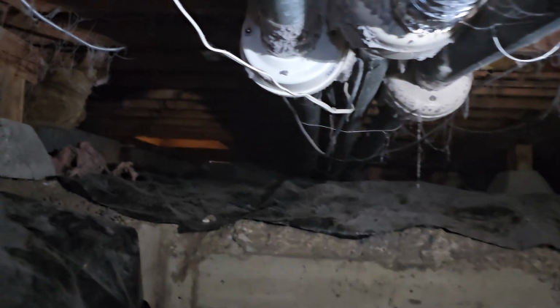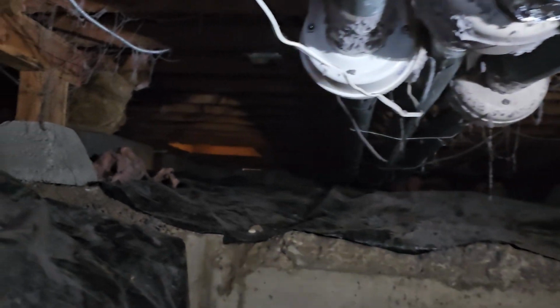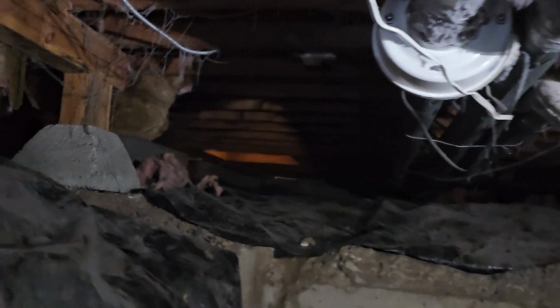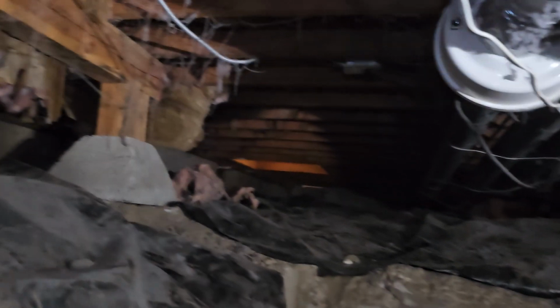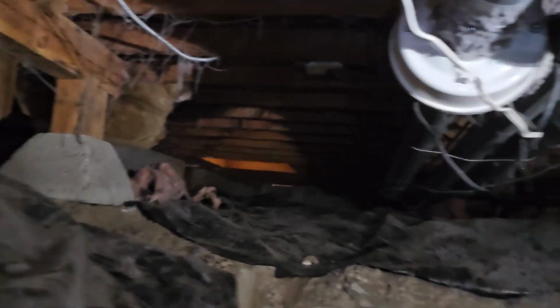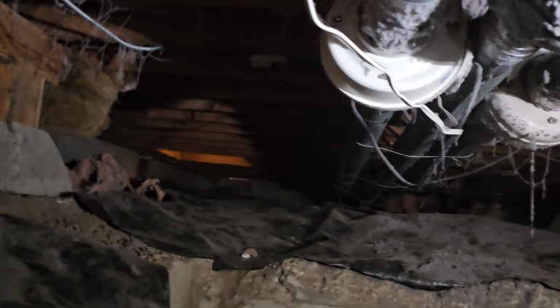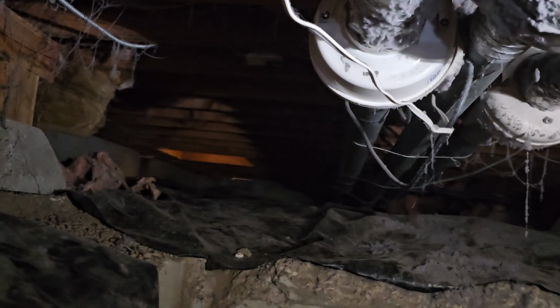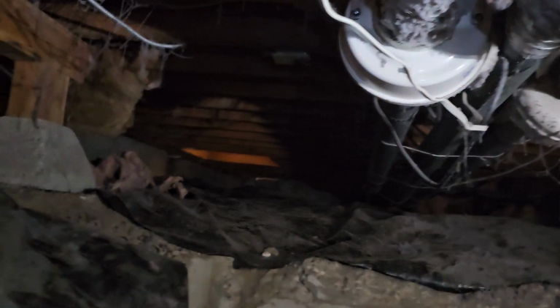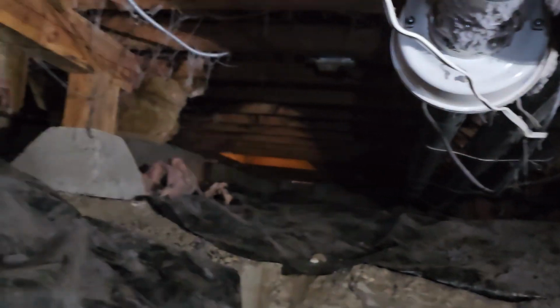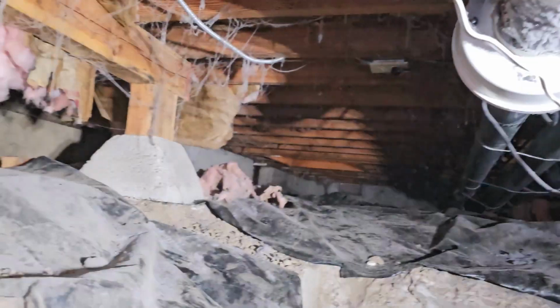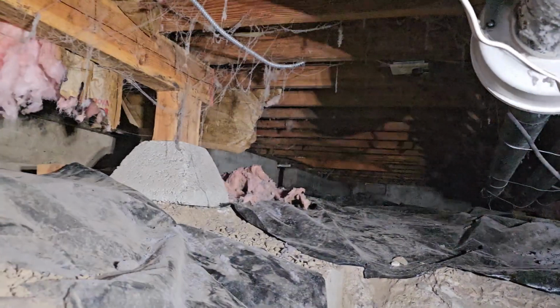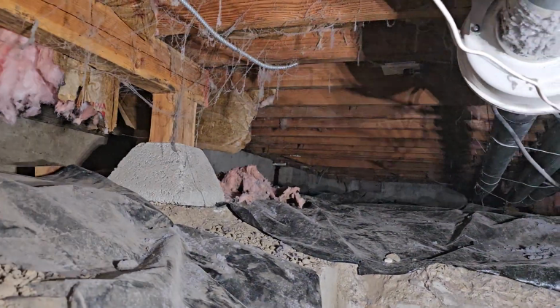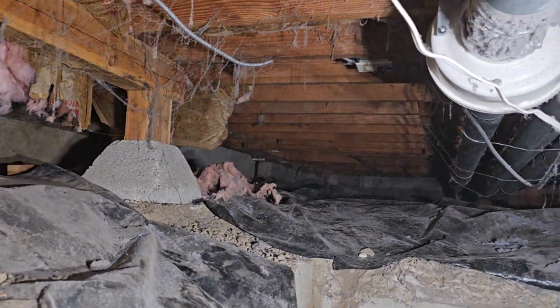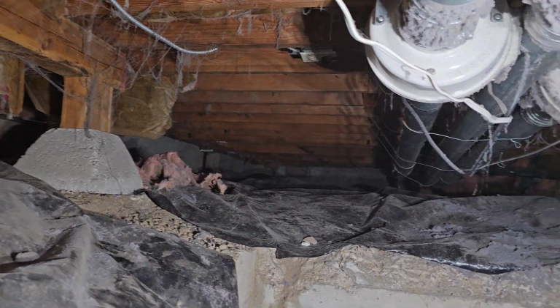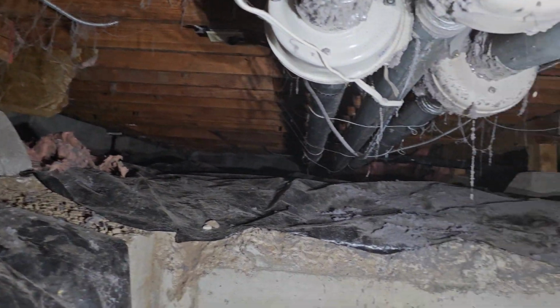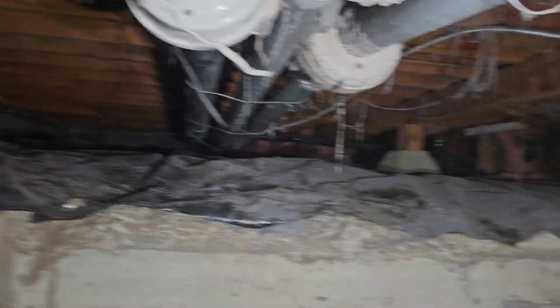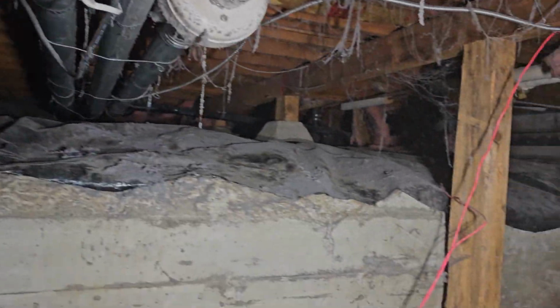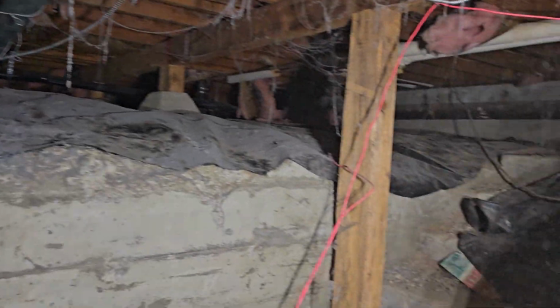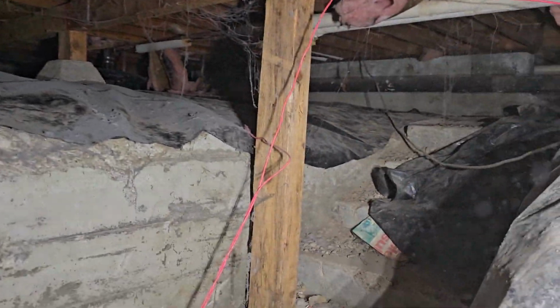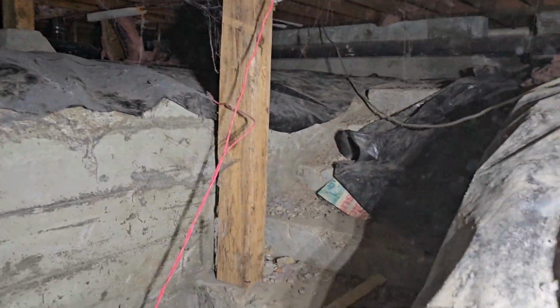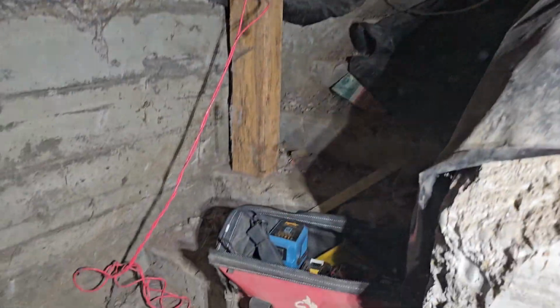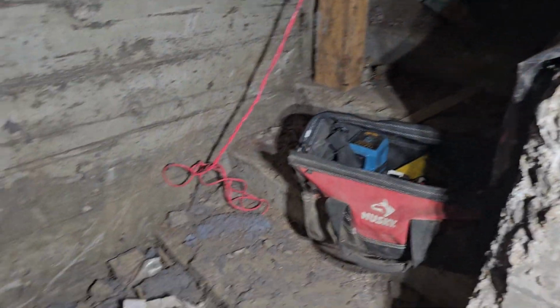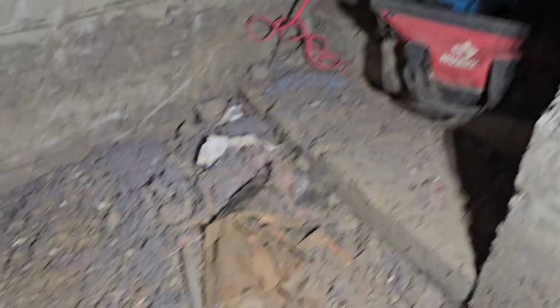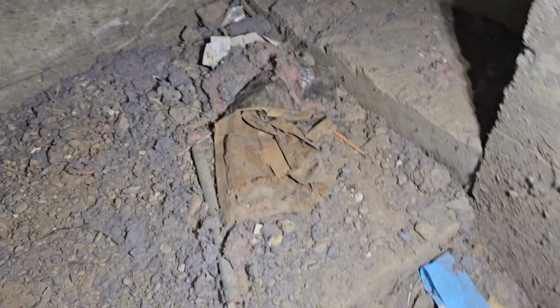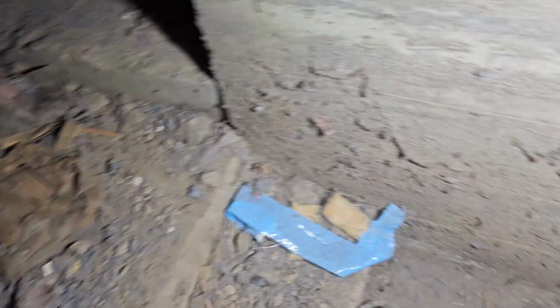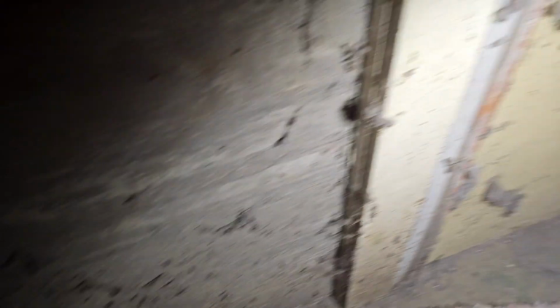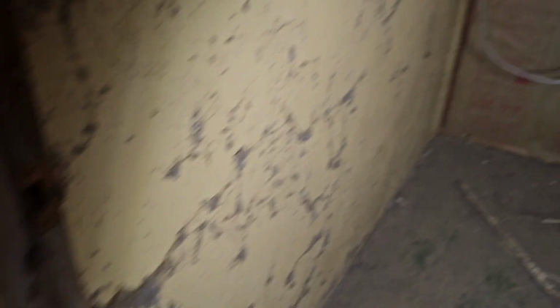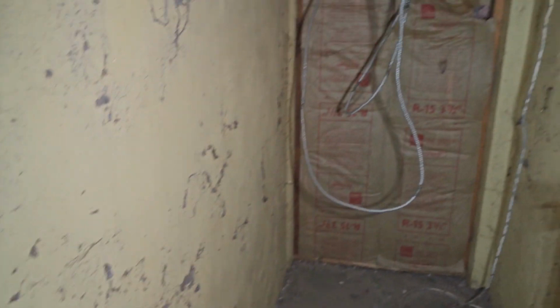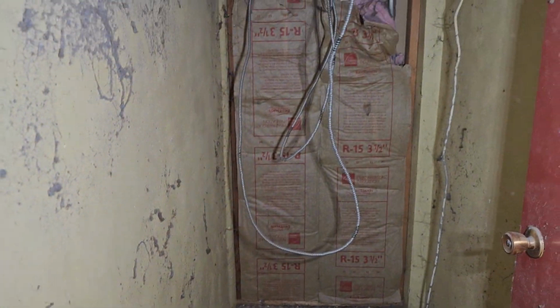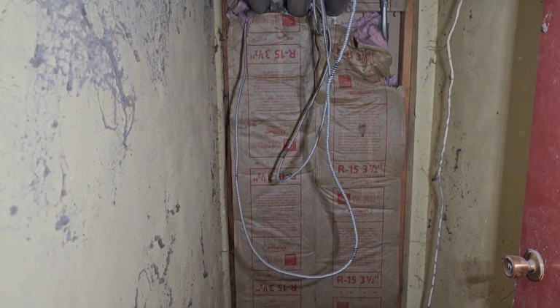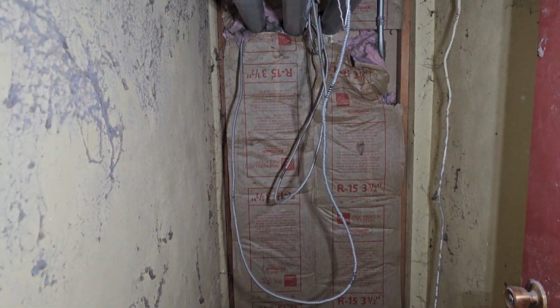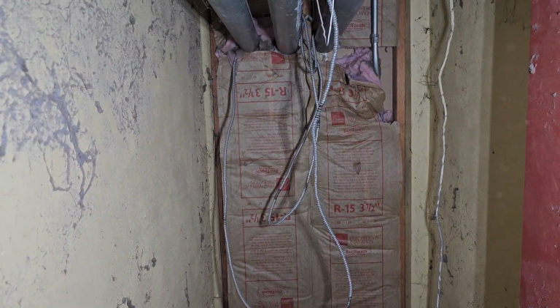I didn't make it to this part of the crawl space during the original inspection because there was too much insulation down. I moved it around but there's actually a room down here — a set of stairs going down into a hallway that's now been walled off. Kind of wild.